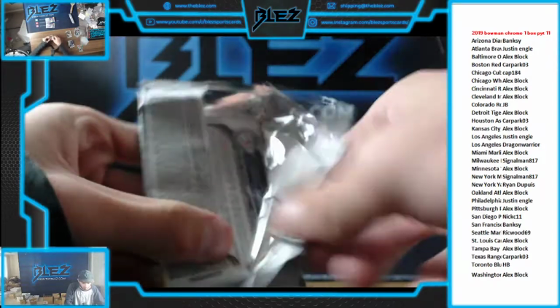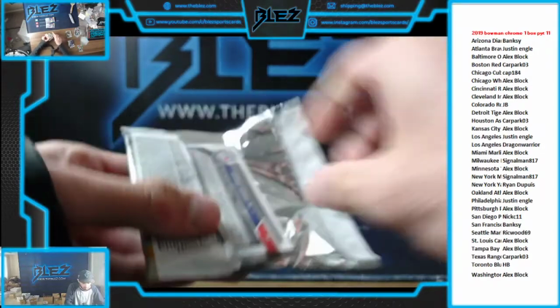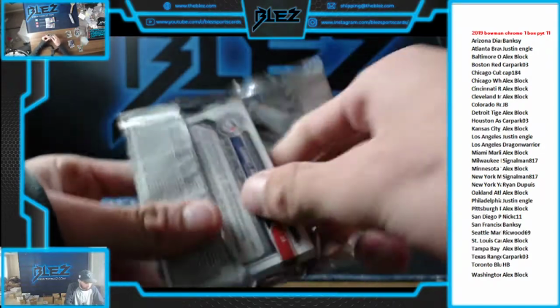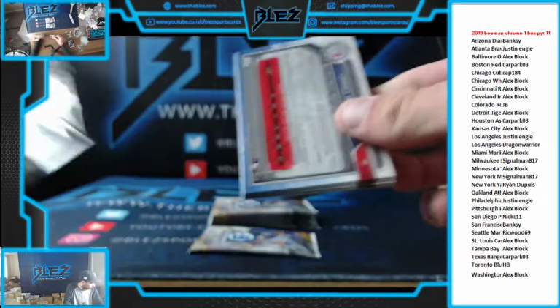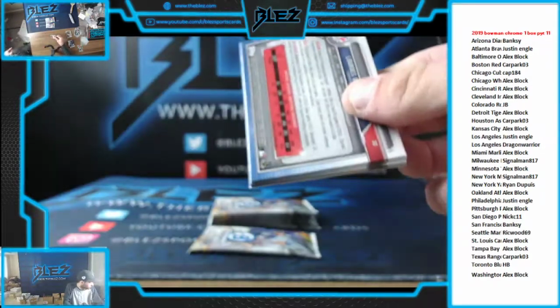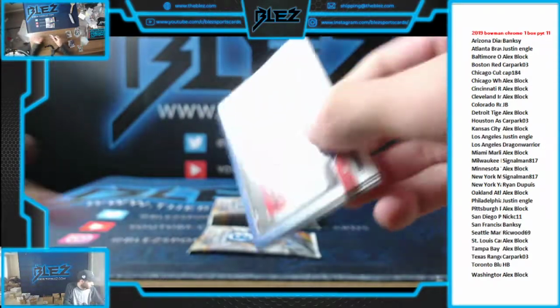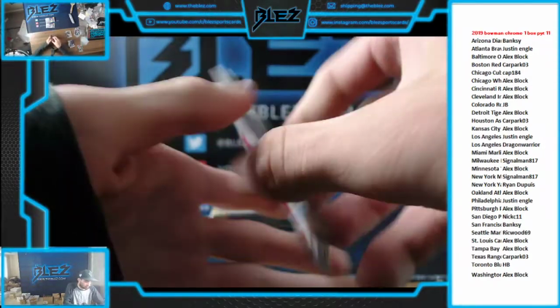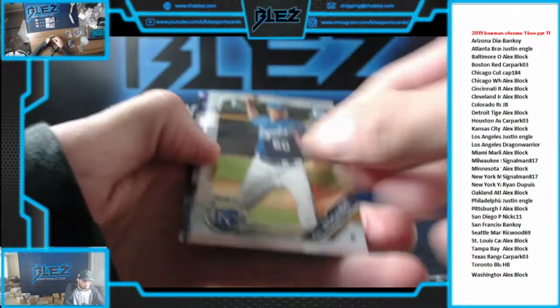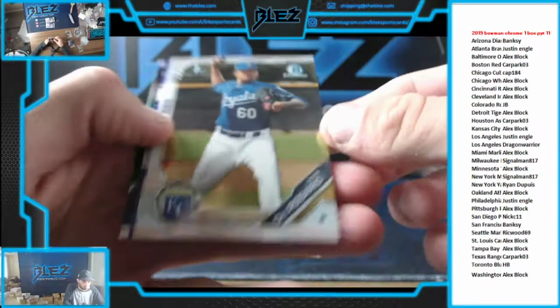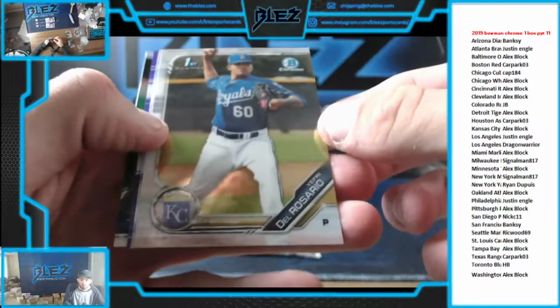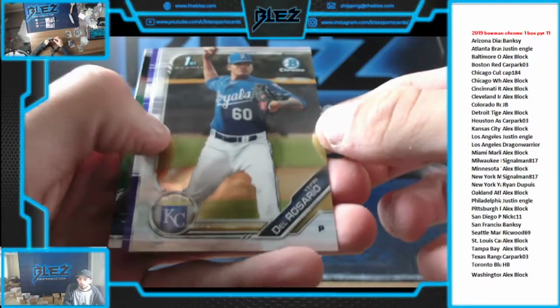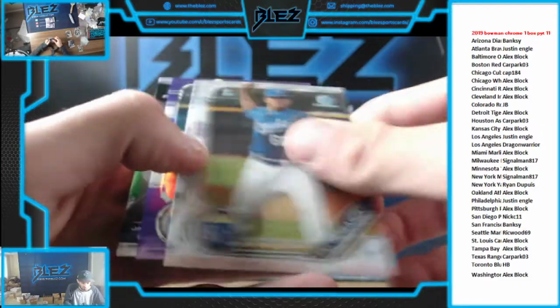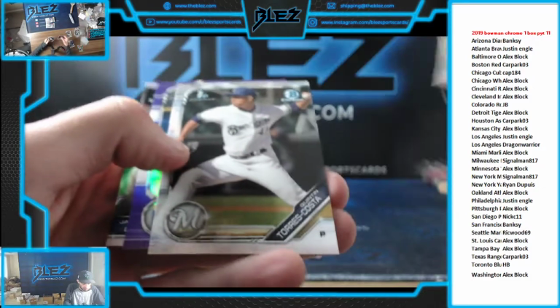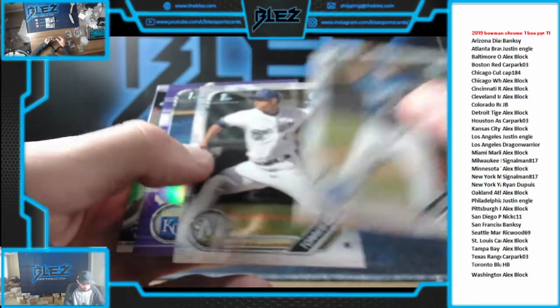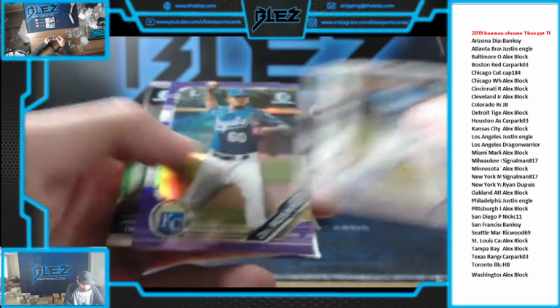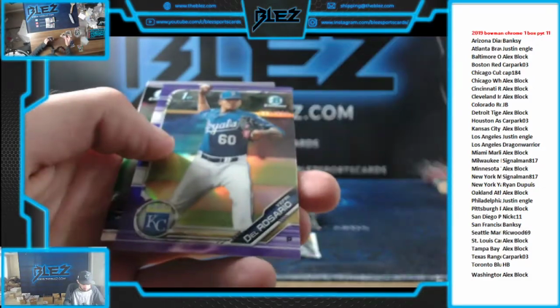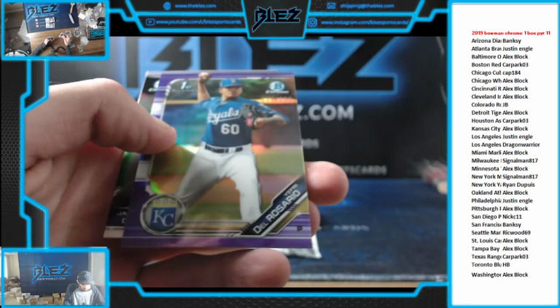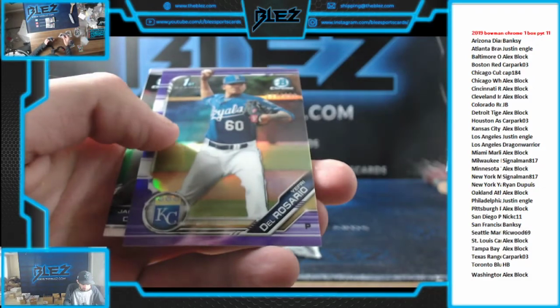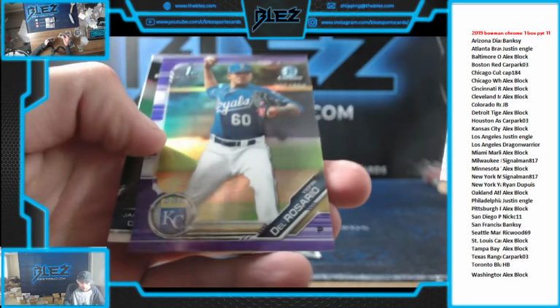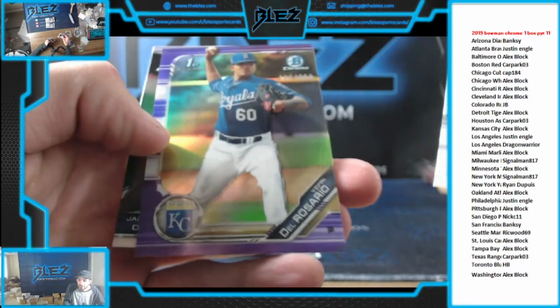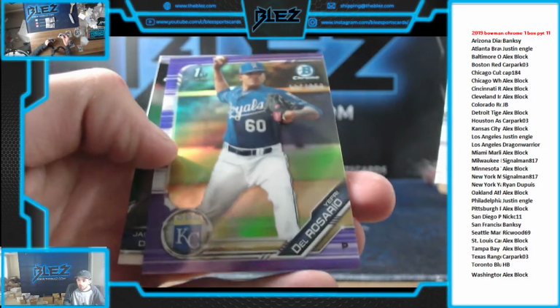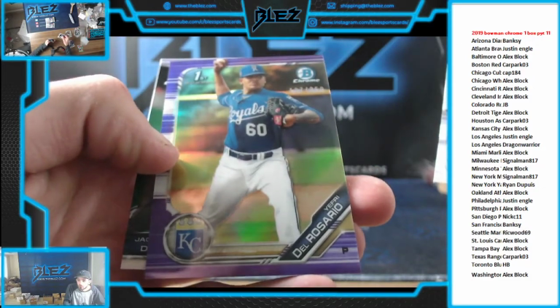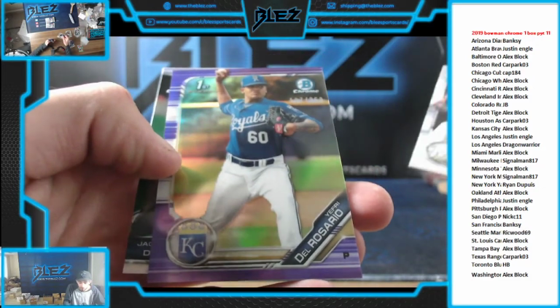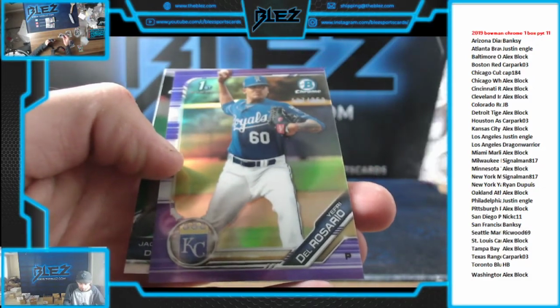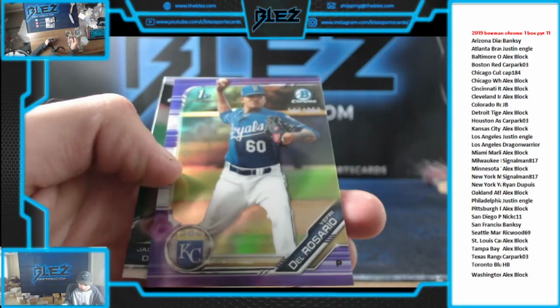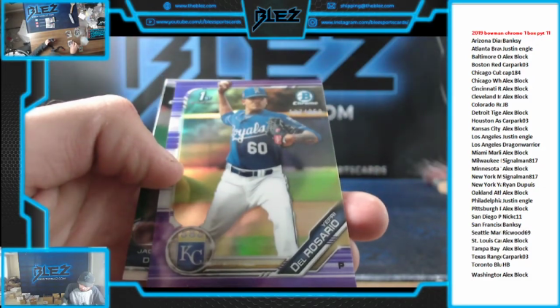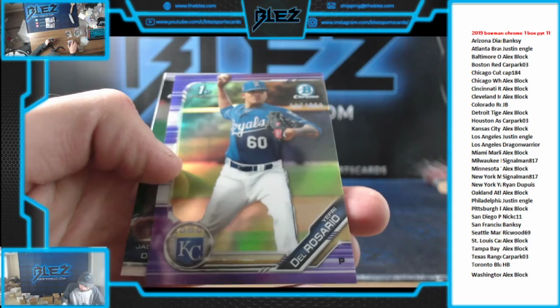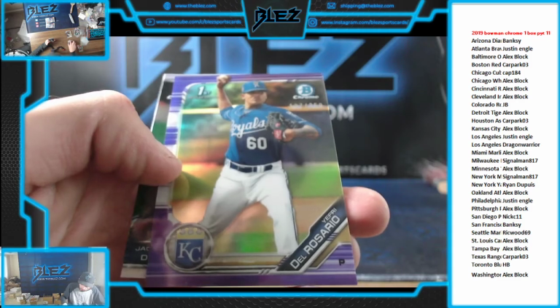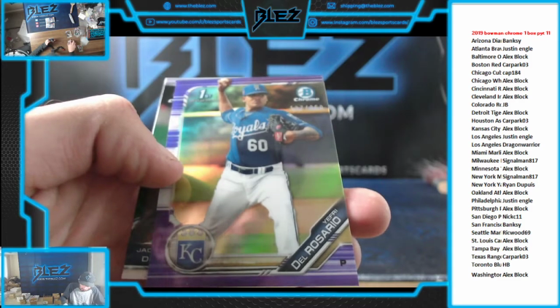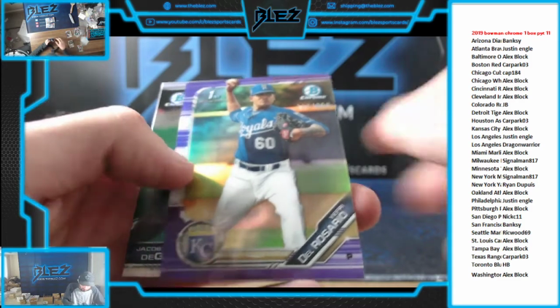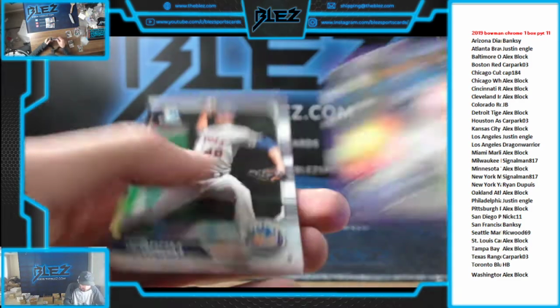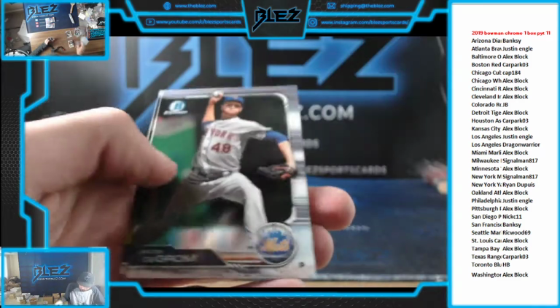Purple of Jeffery Del Rosario for the Royals, numbered to 250.